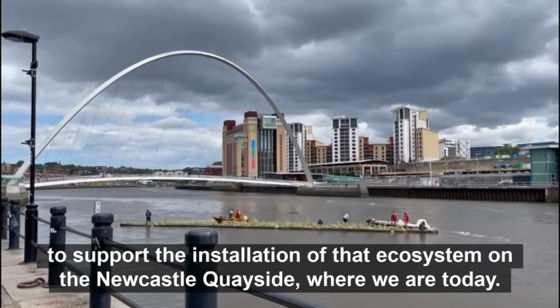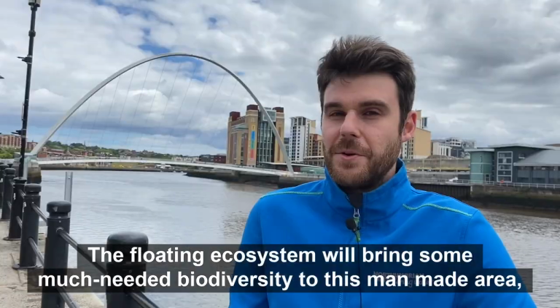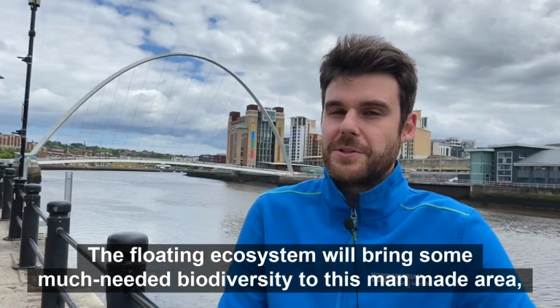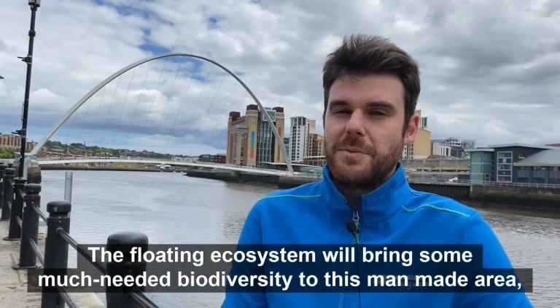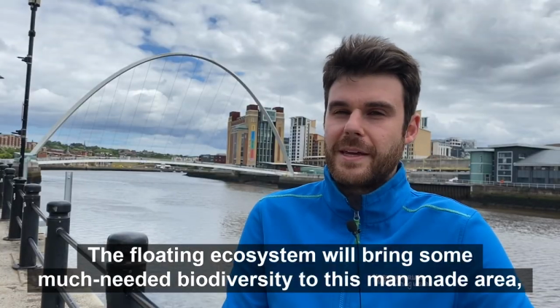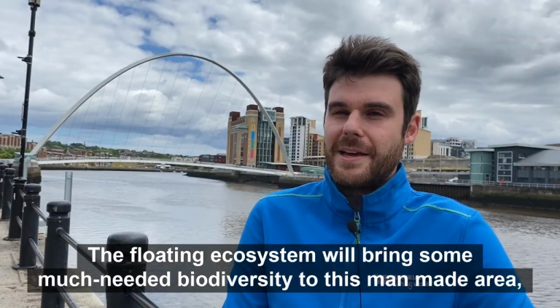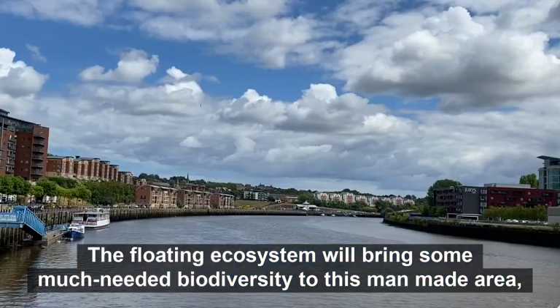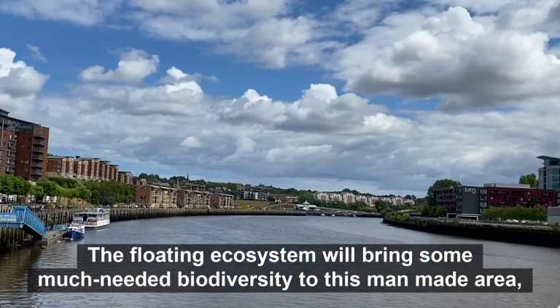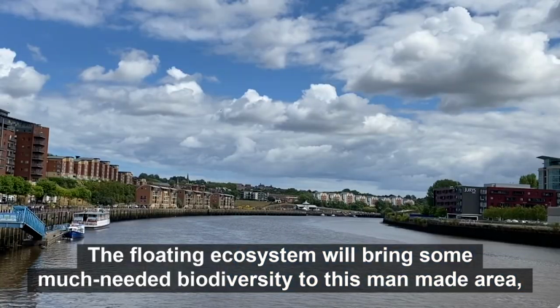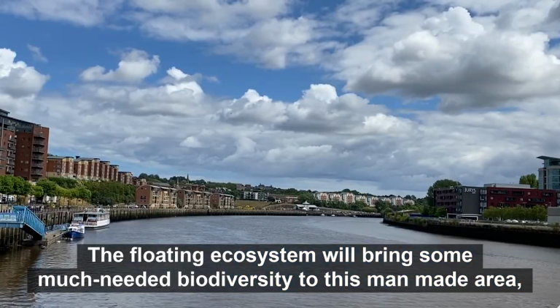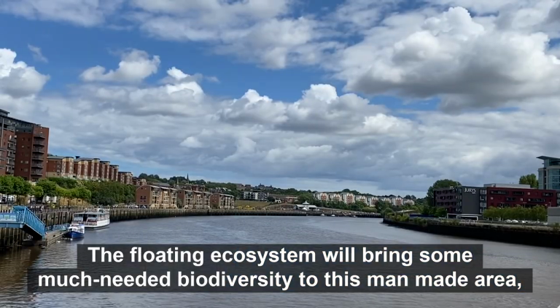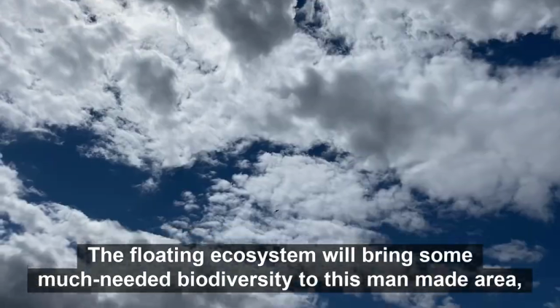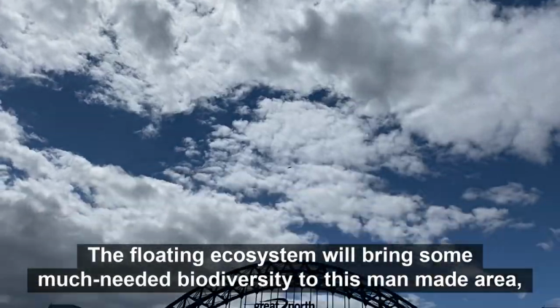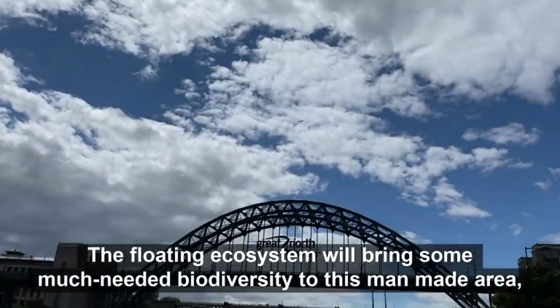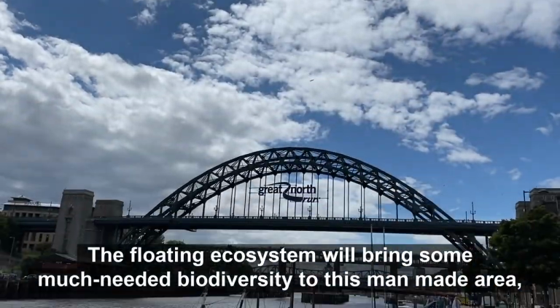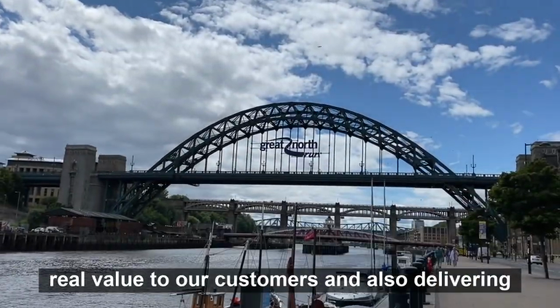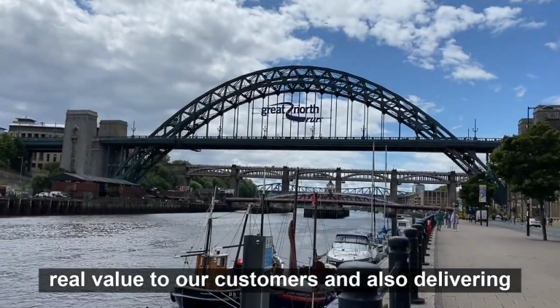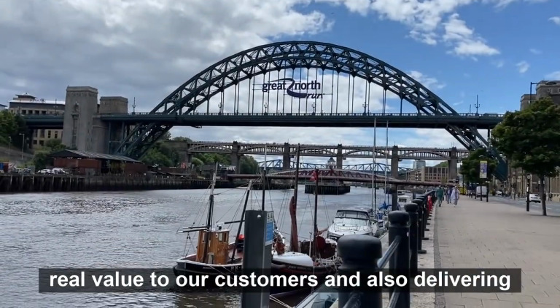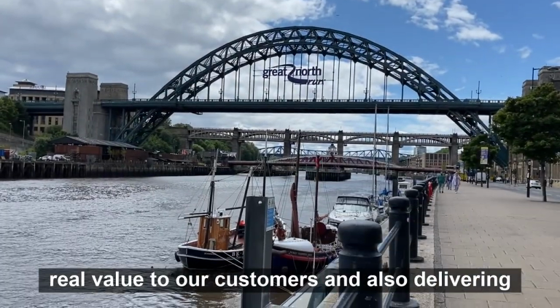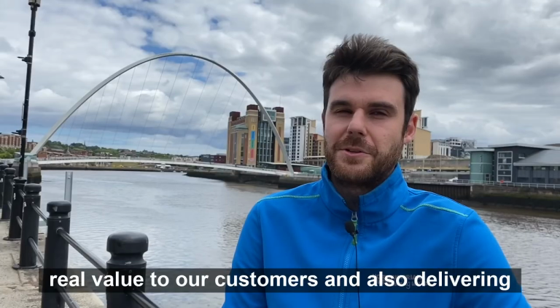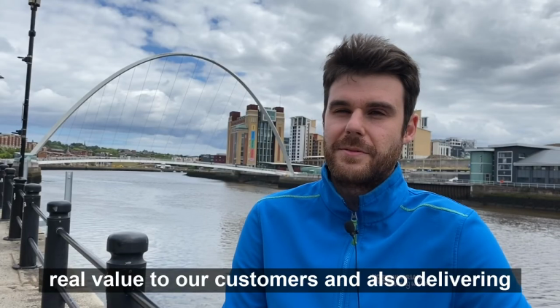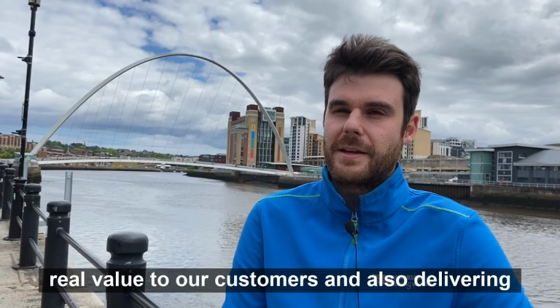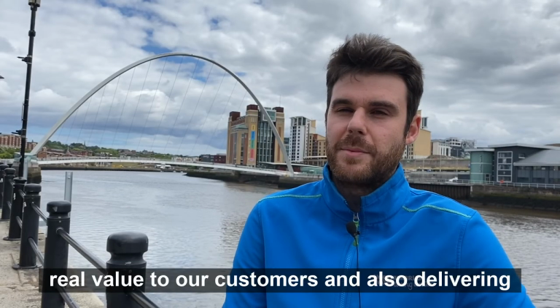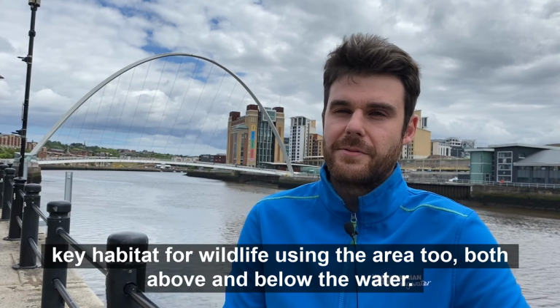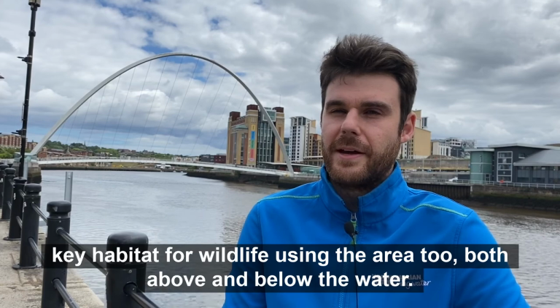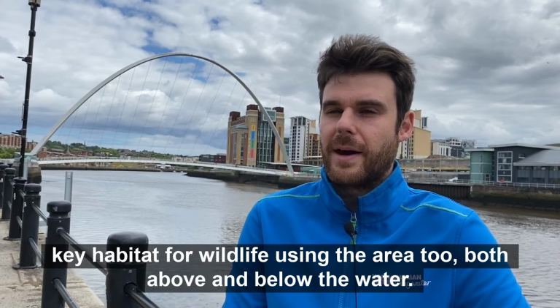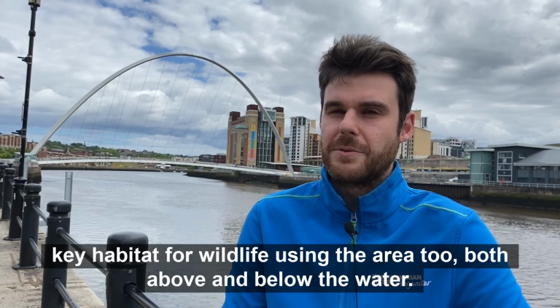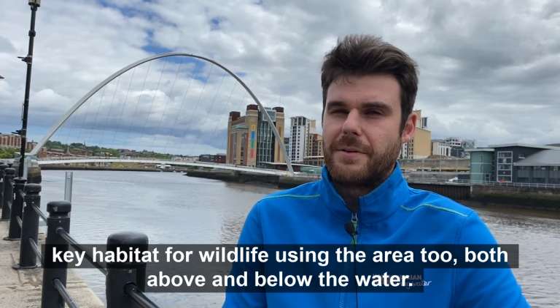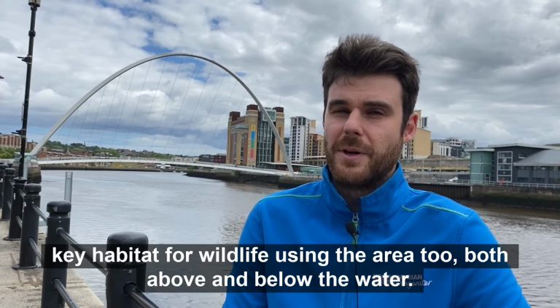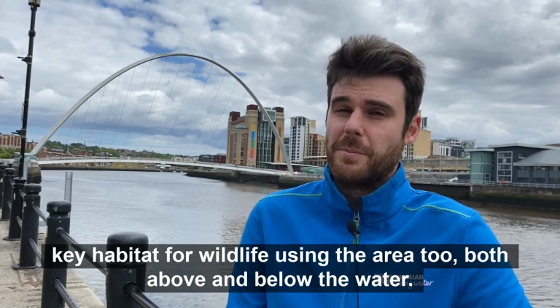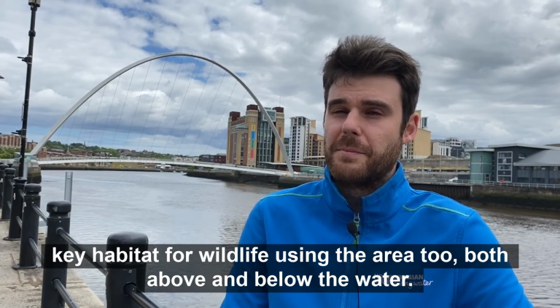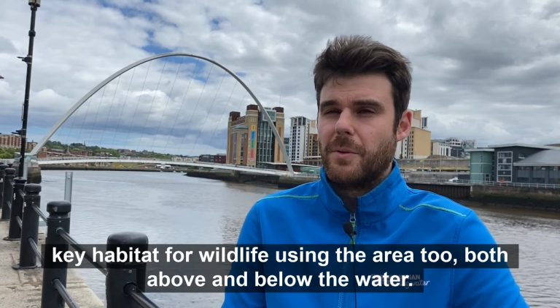The floating ecosystem will bring some much-needed biodiversity to this man-made area of real value to our customers, and also delivering key habitat for wildlife using the area too, both above and below the water.